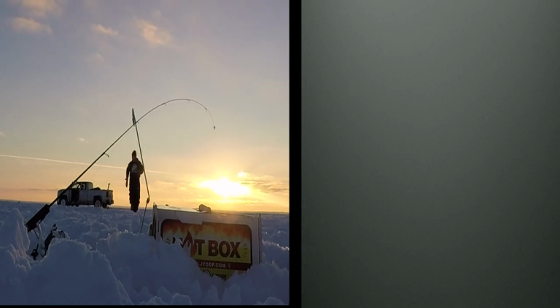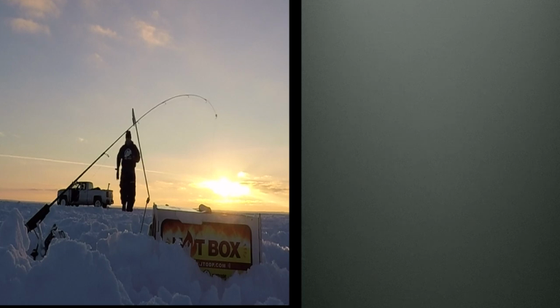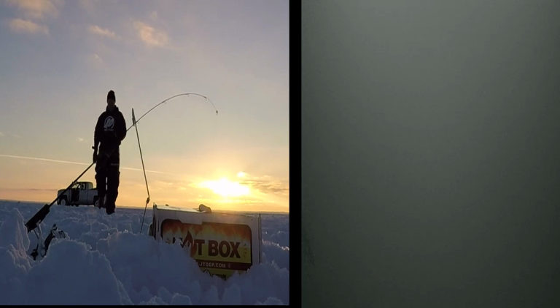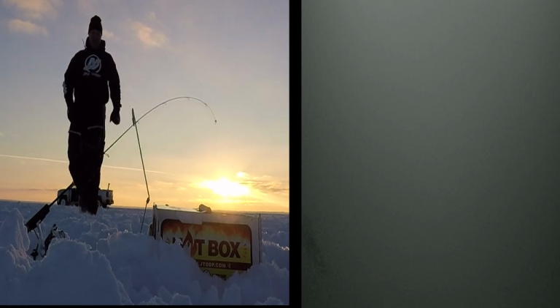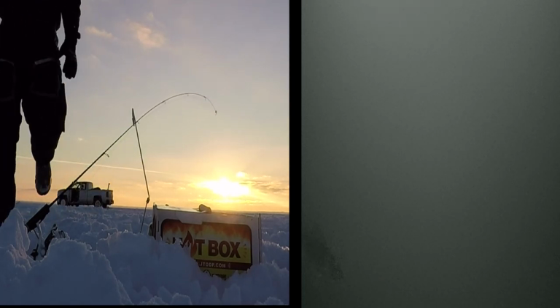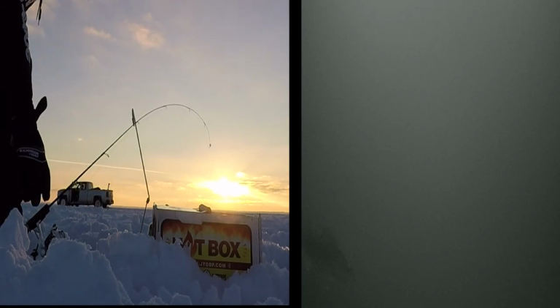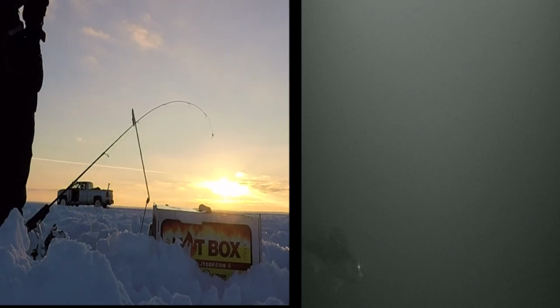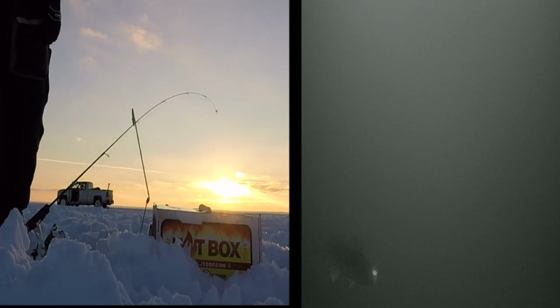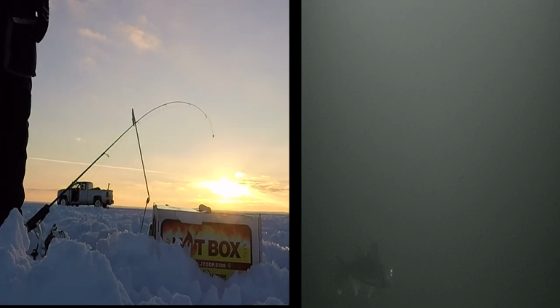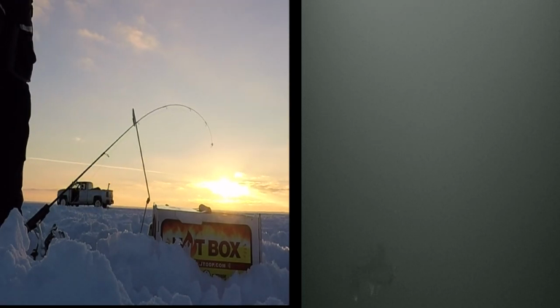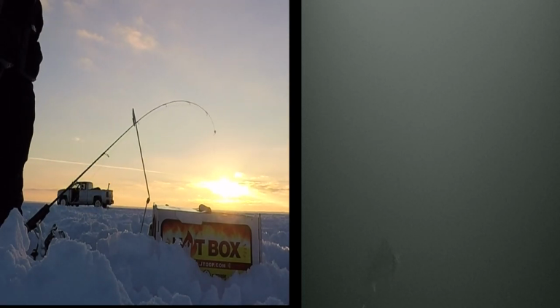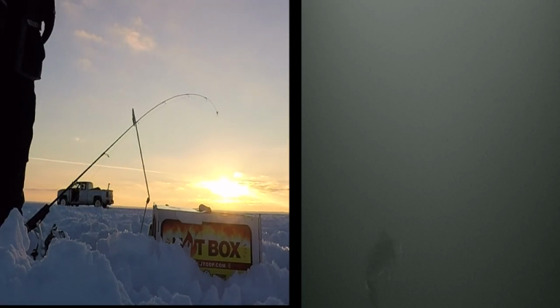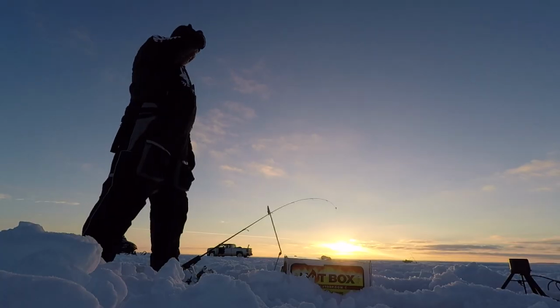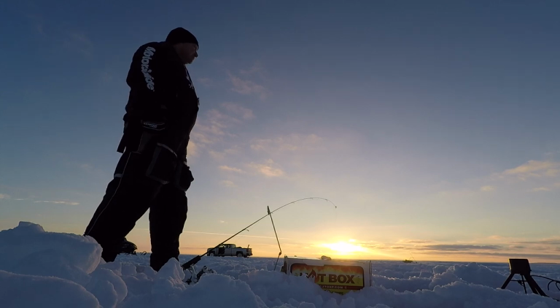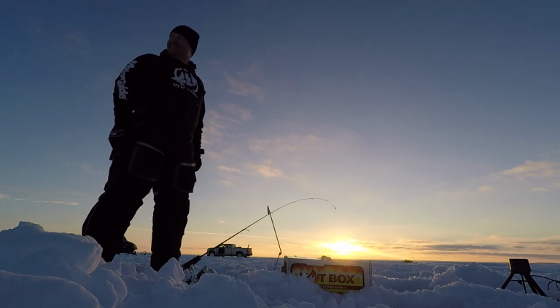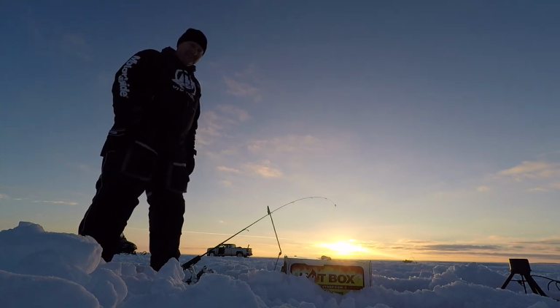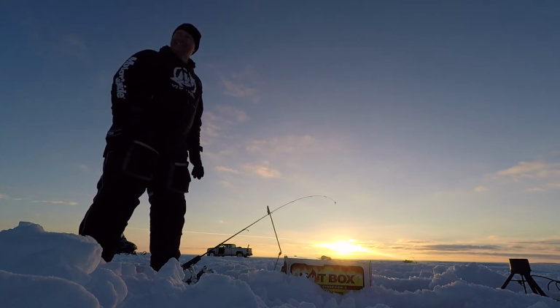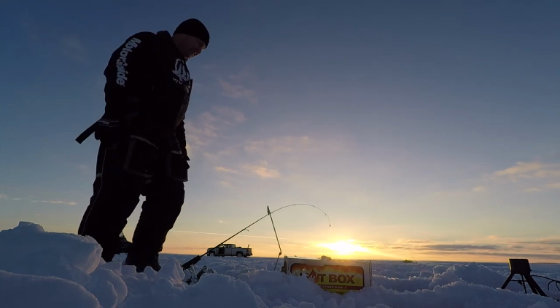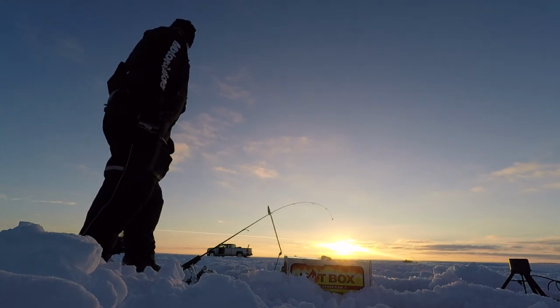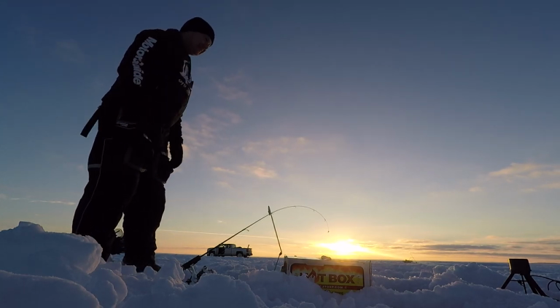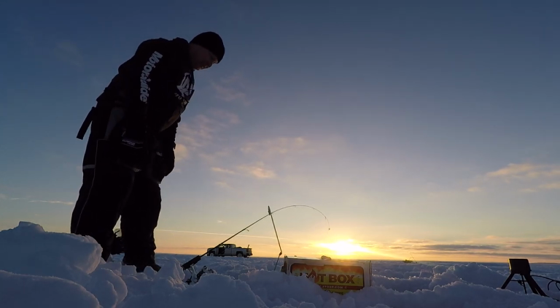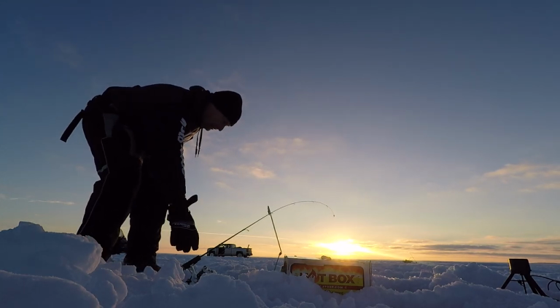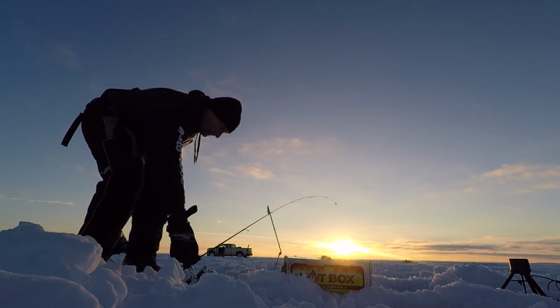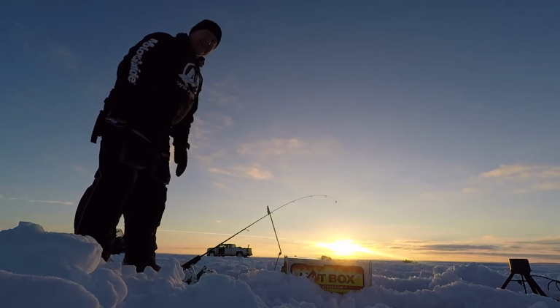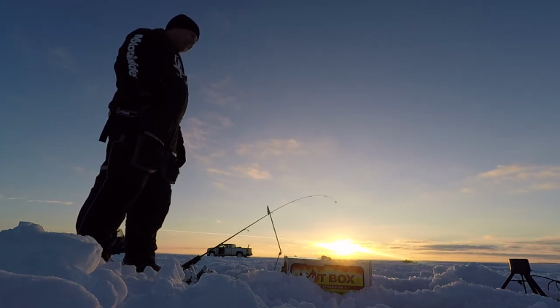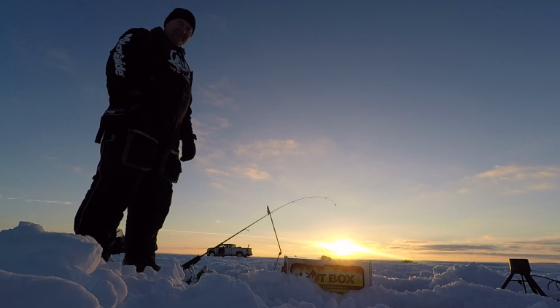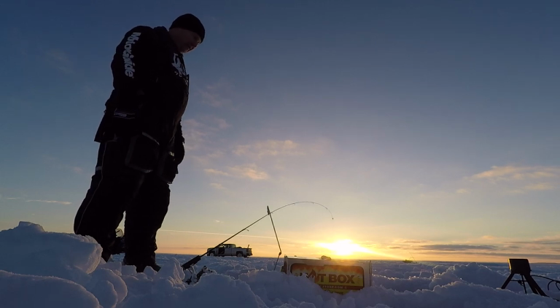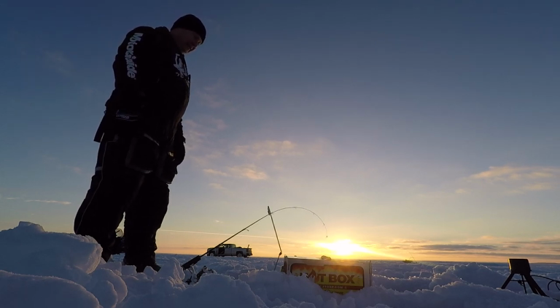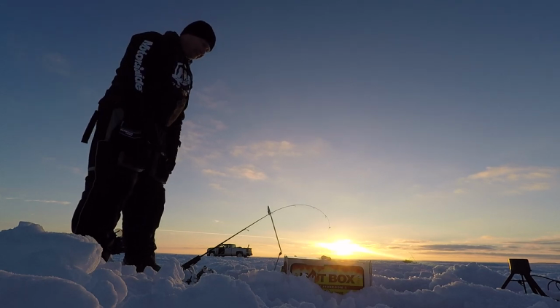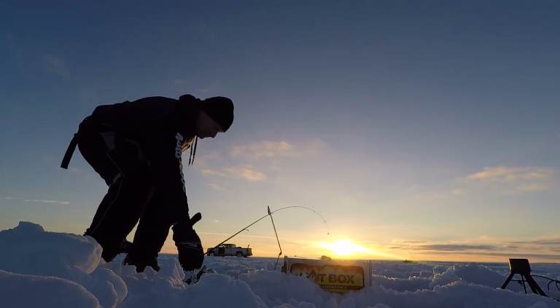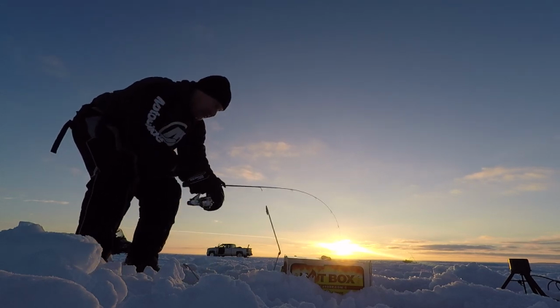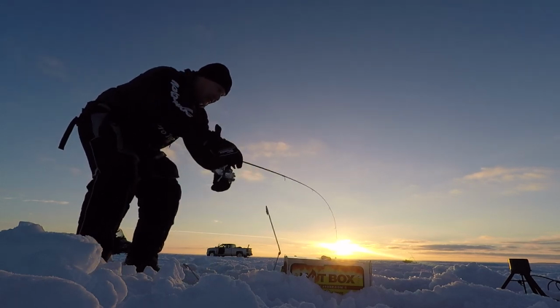Here comes Trent. He sees the load and lets it sit for a minute to make sure that walleye is pinned. Now he'll grab from the JT rod holder, pick it straight up, and be able to fight the fish.